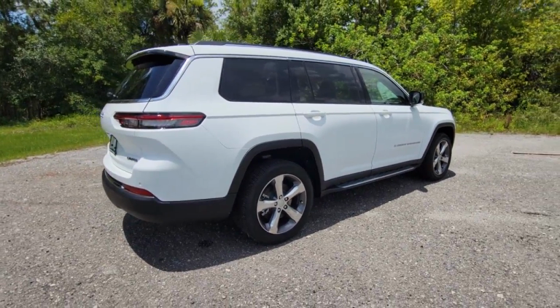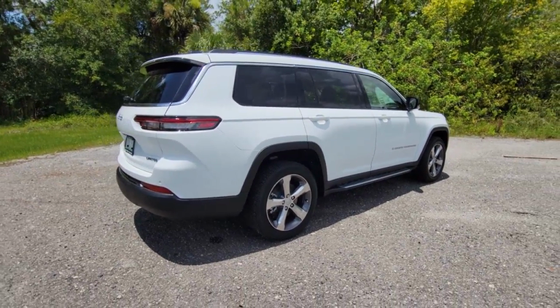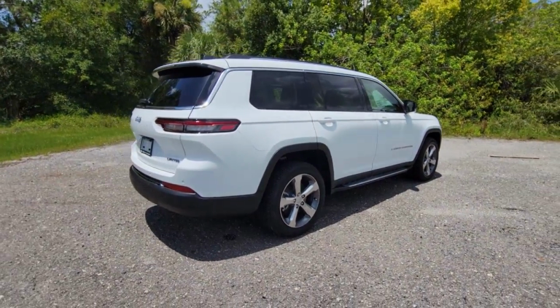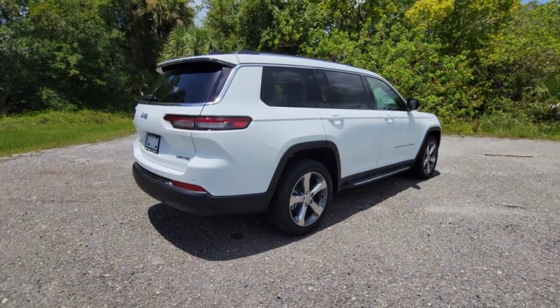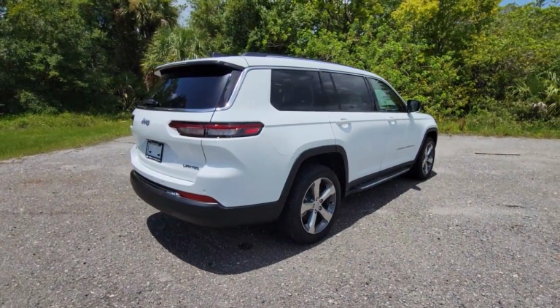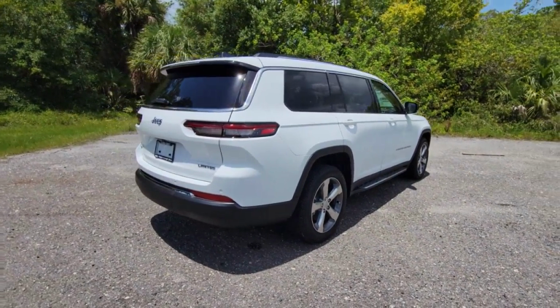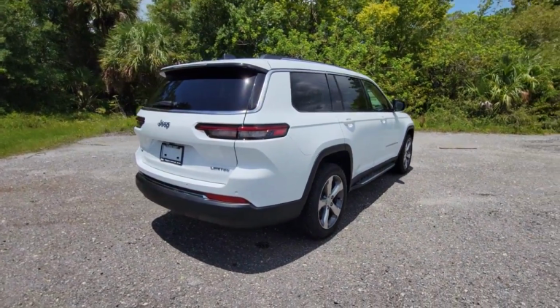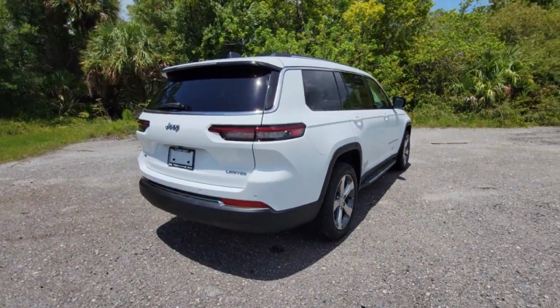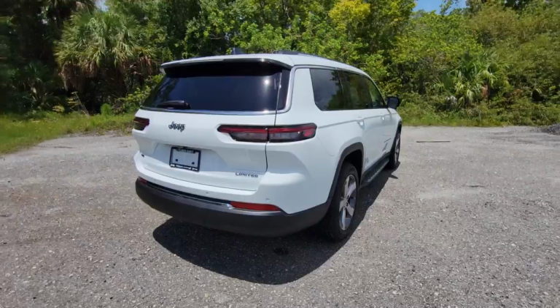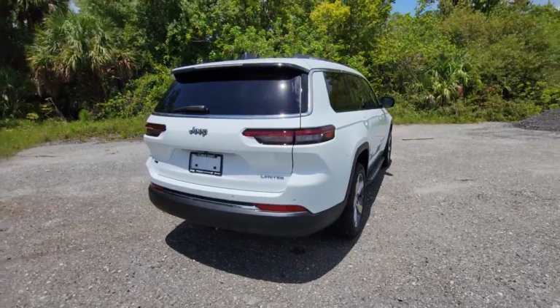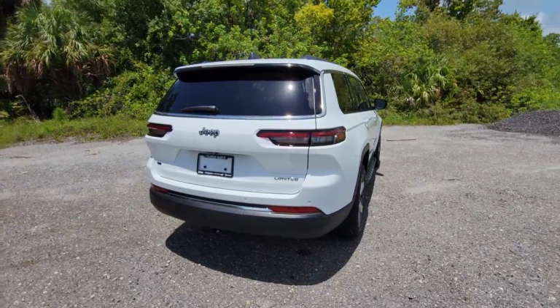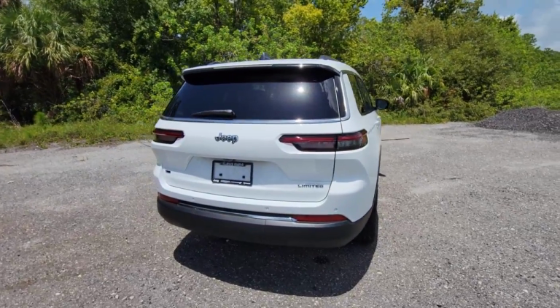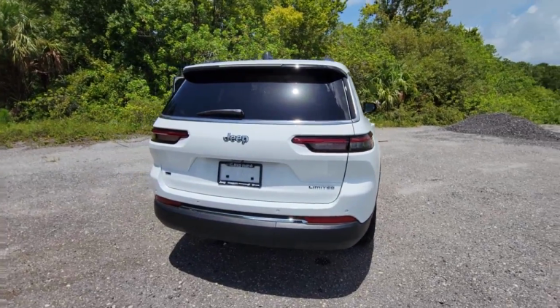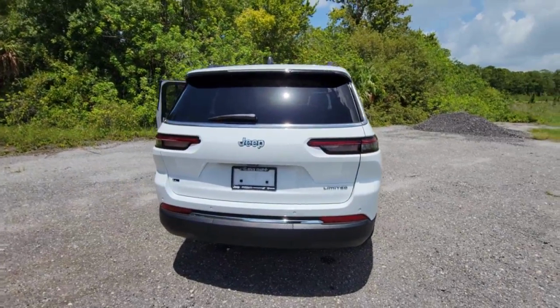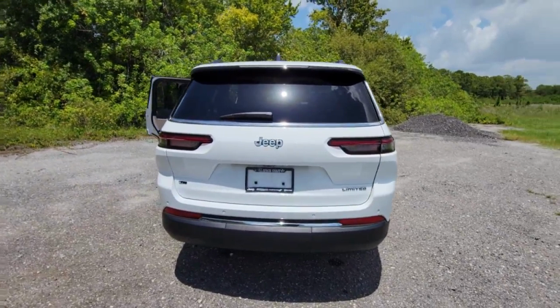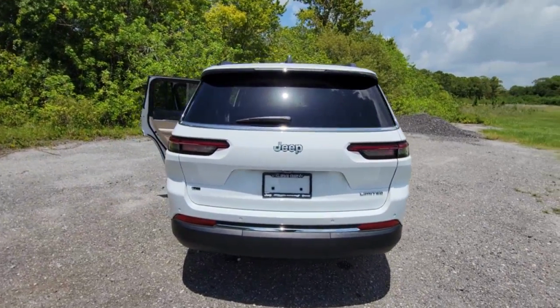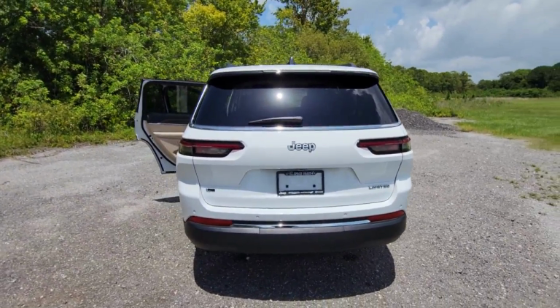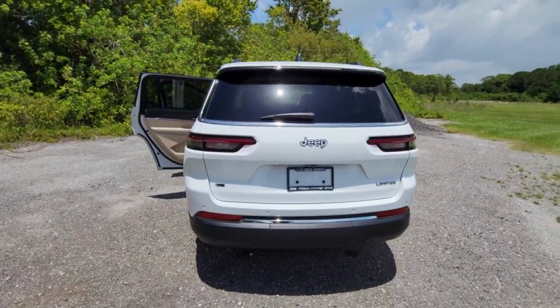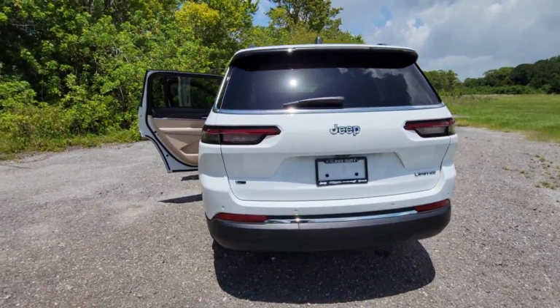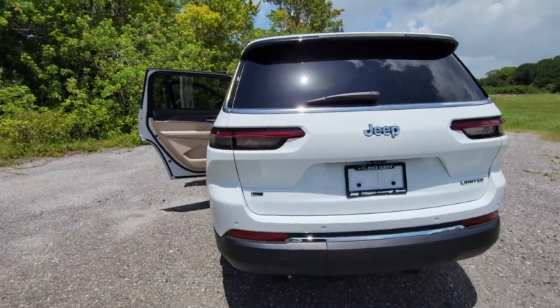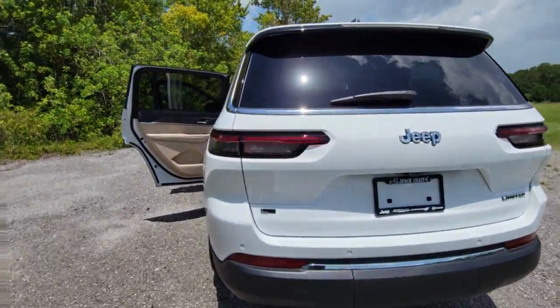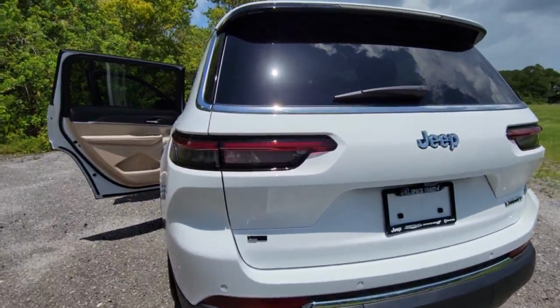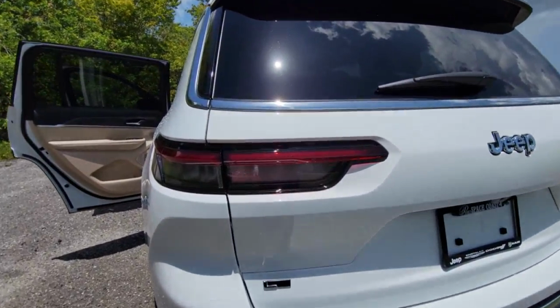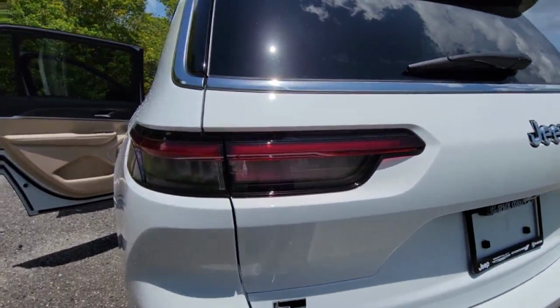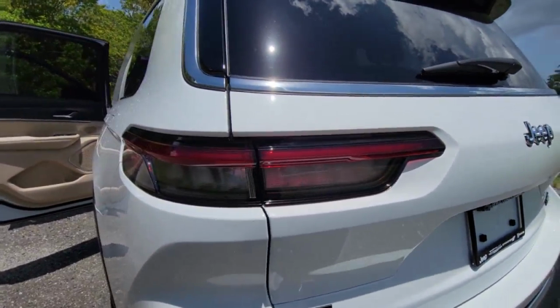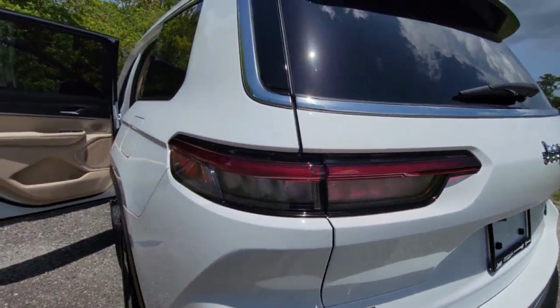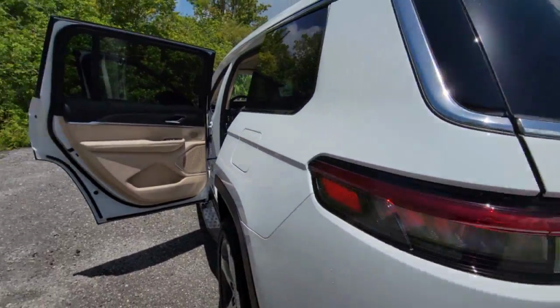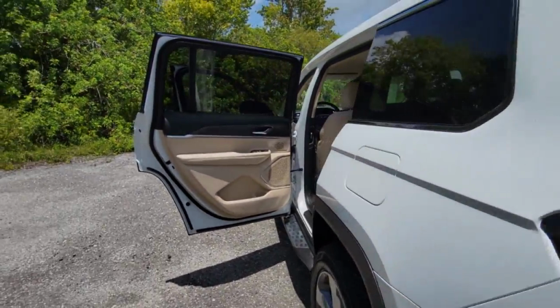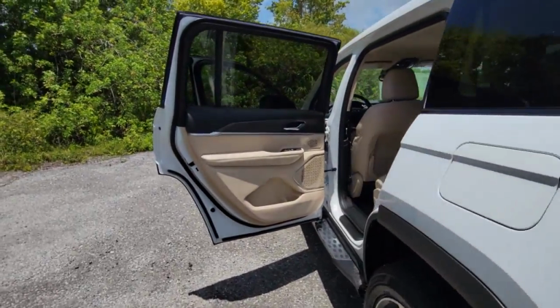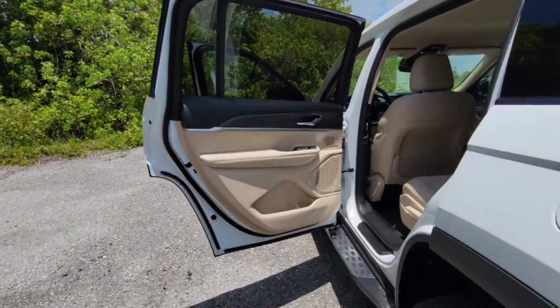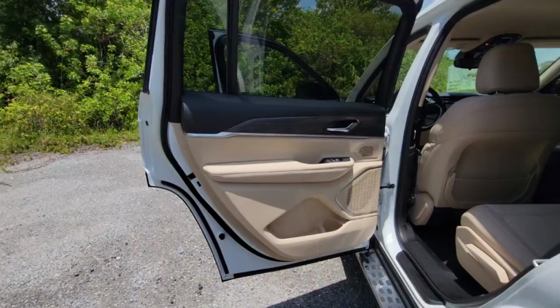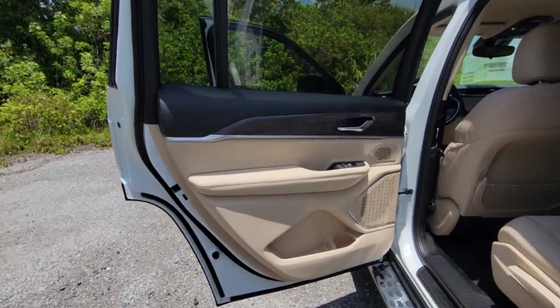Keyless entry, navigation system, V6 cylinder engine, power liftgate, lane keeping assist, remote engine start, wood grain interior trim, adaptive cruise control, keyless start, heated rear seat.